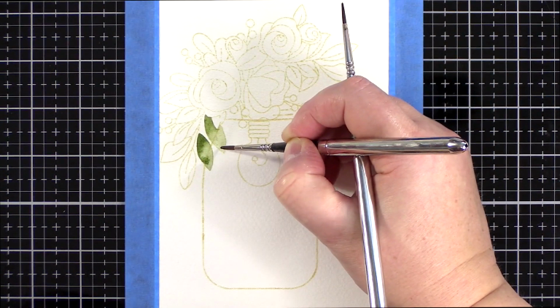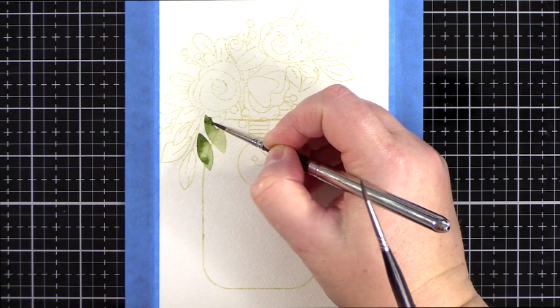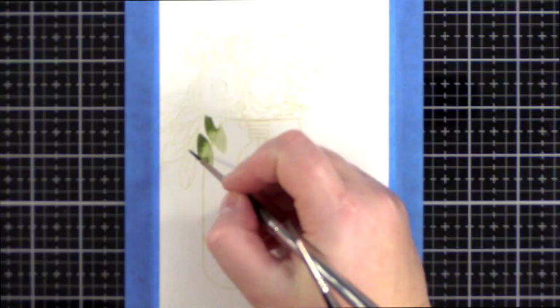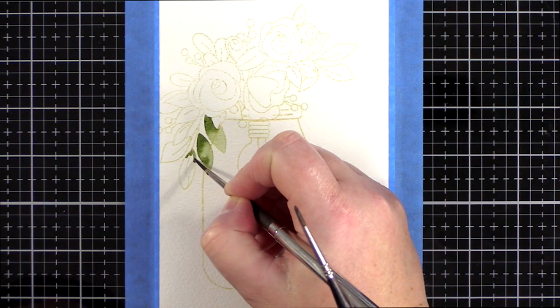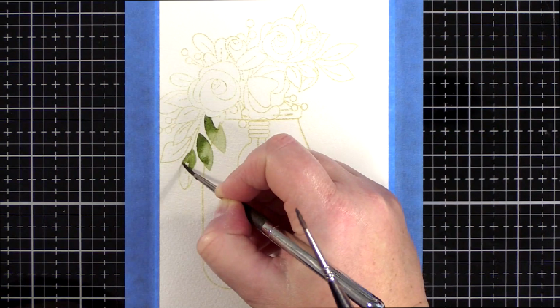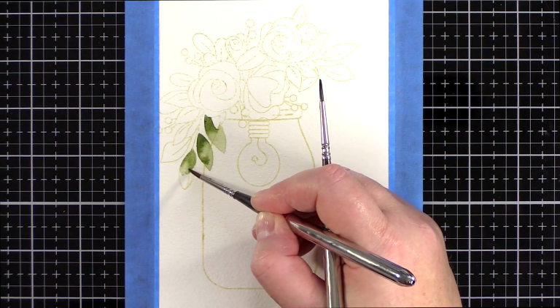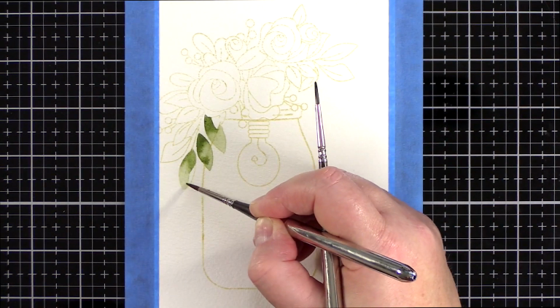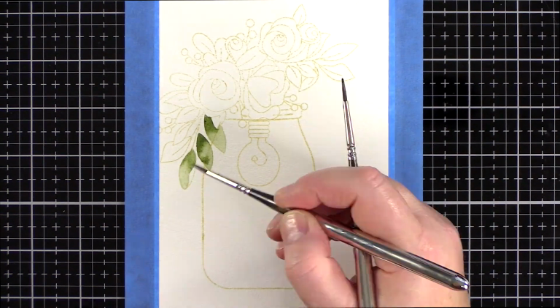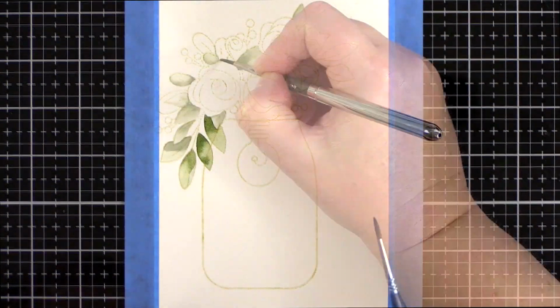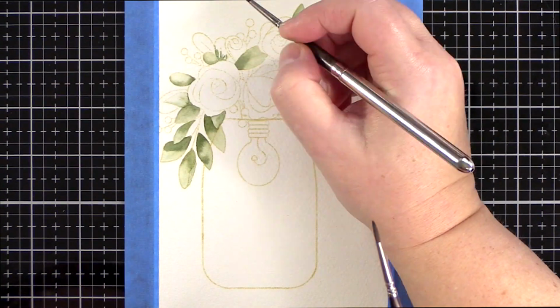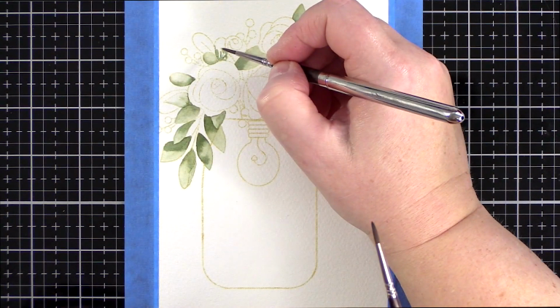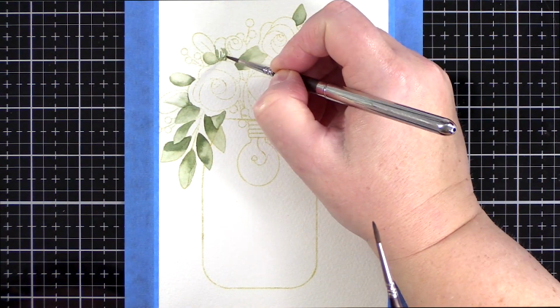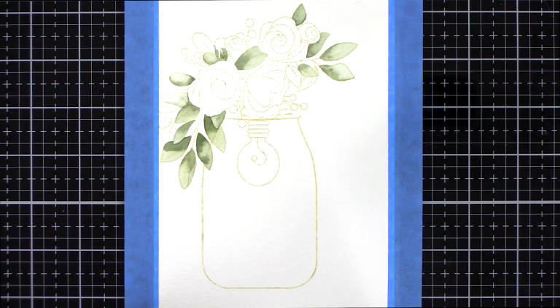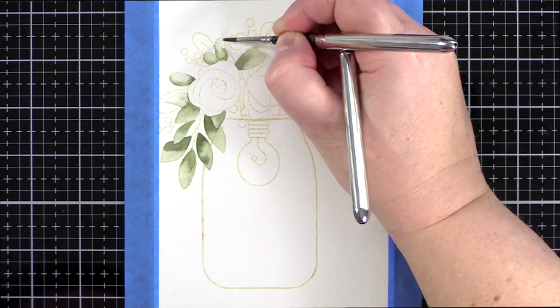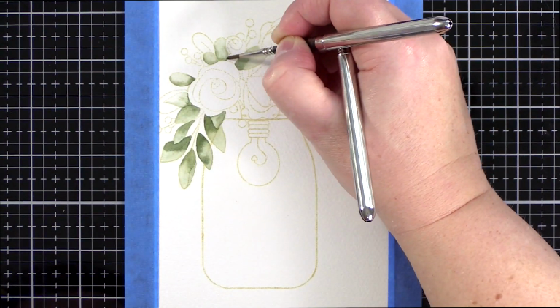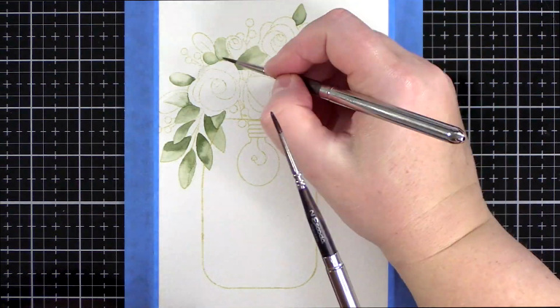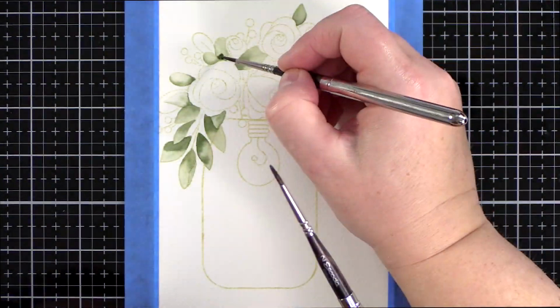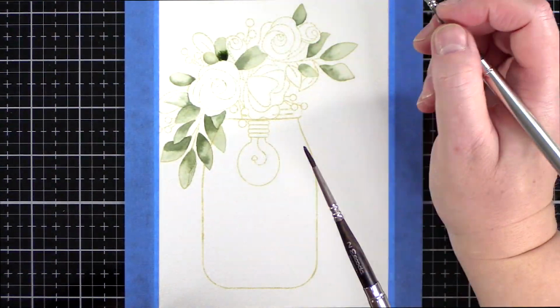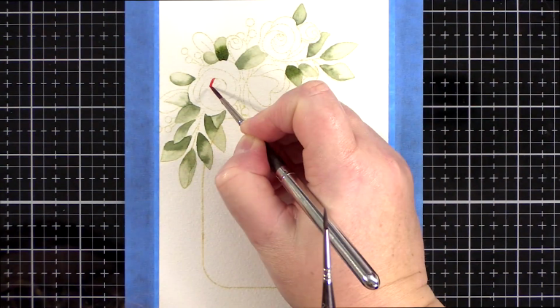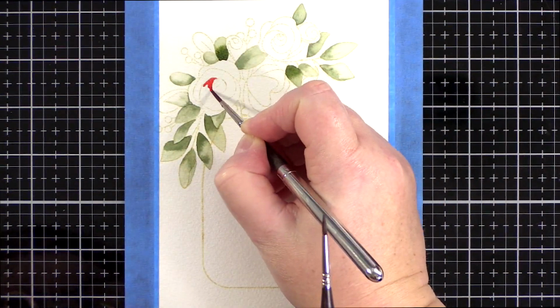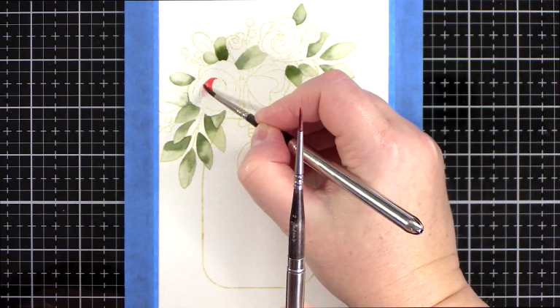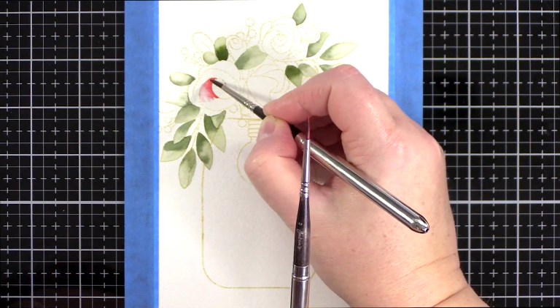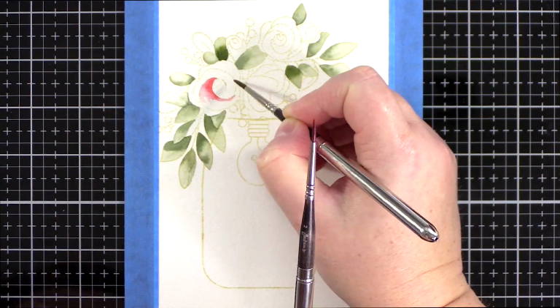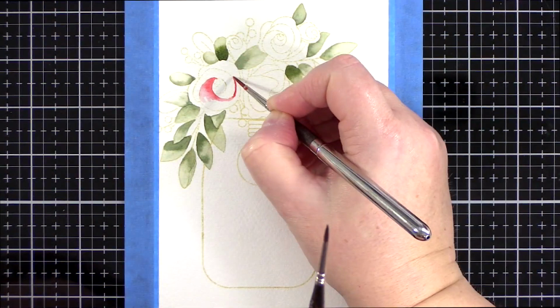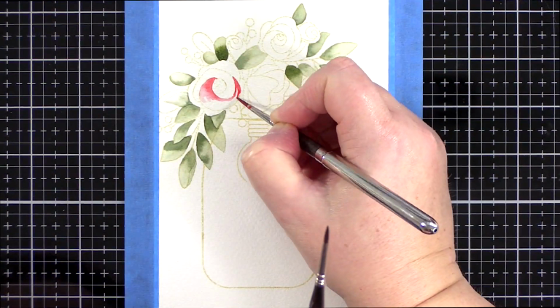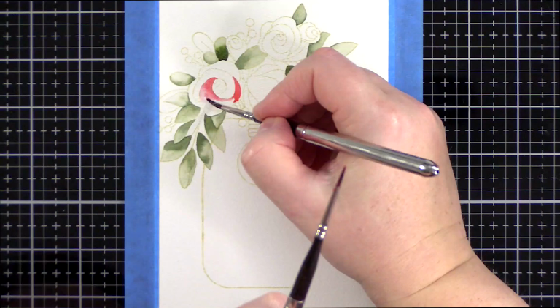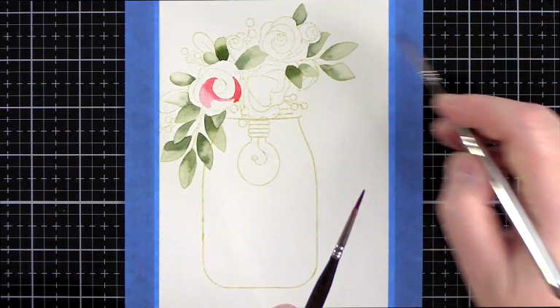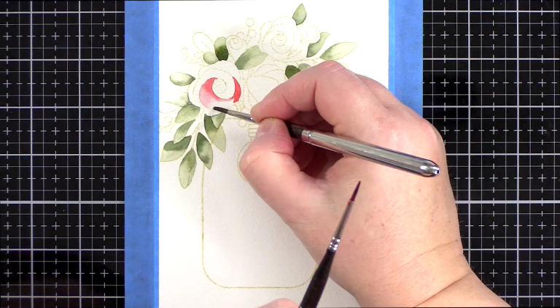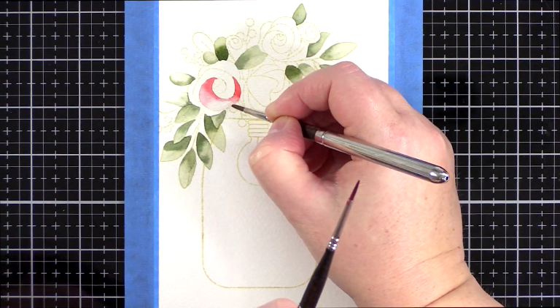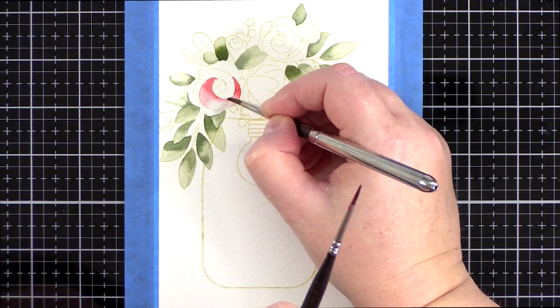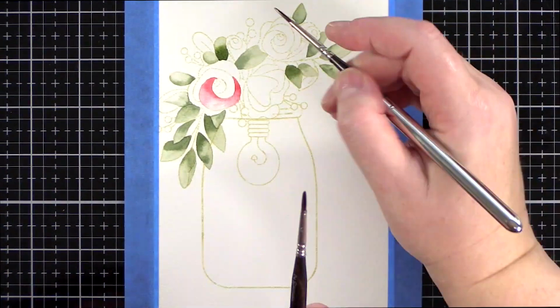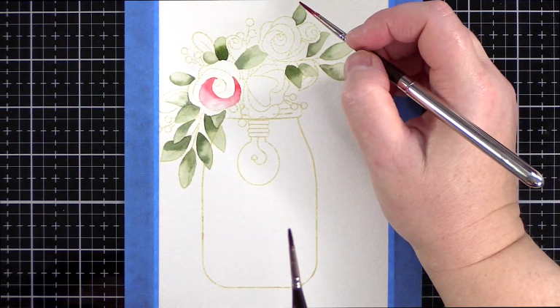I taped the watercolour piece to my craft mat with painter's tape, and this will help to prevent it warping when I start adding lots of water. Today I used Daniel Smith paints, in particular Undersea Green, Quinacridone Coral, and Quinacridone Gold.